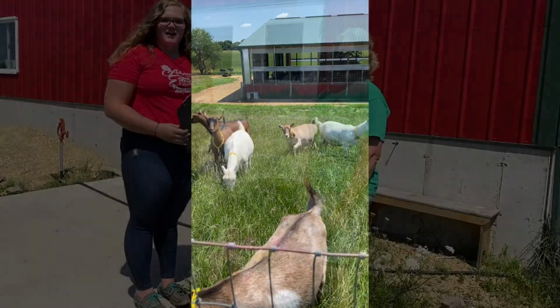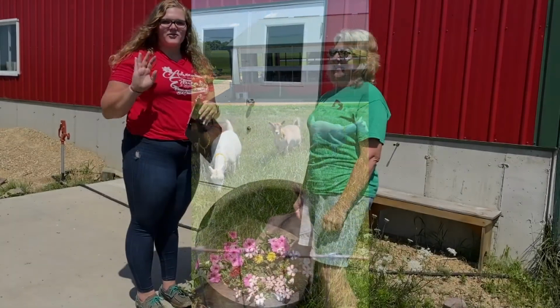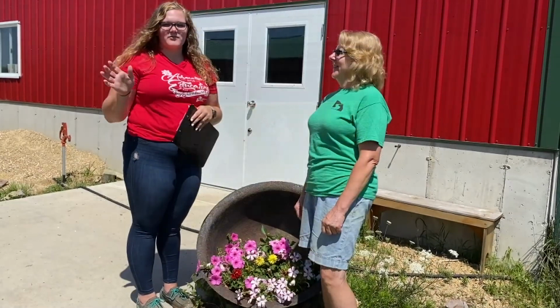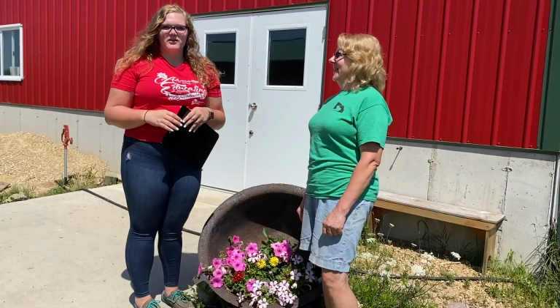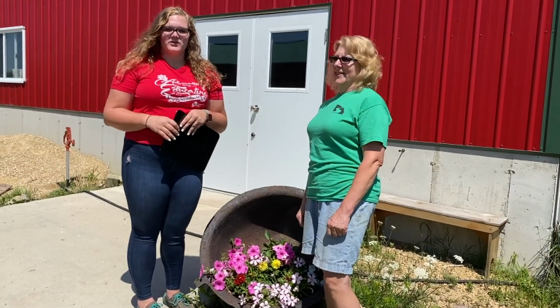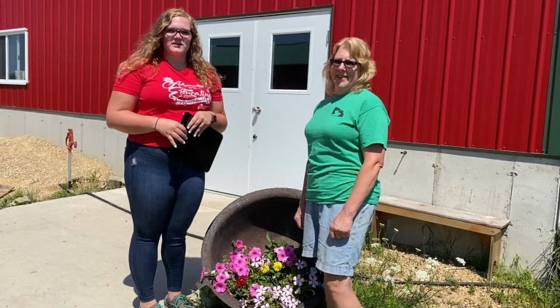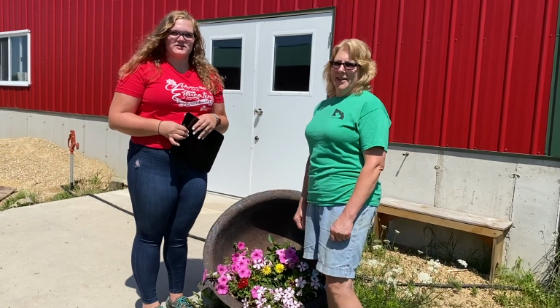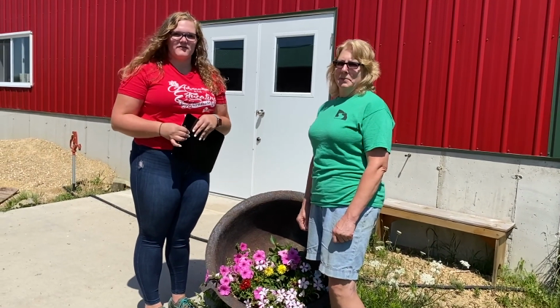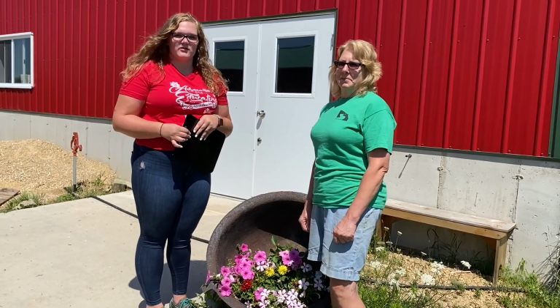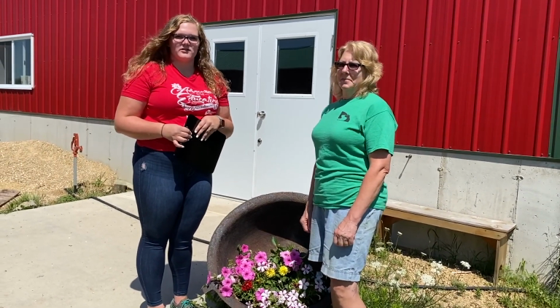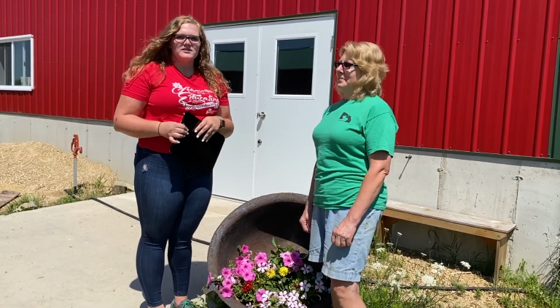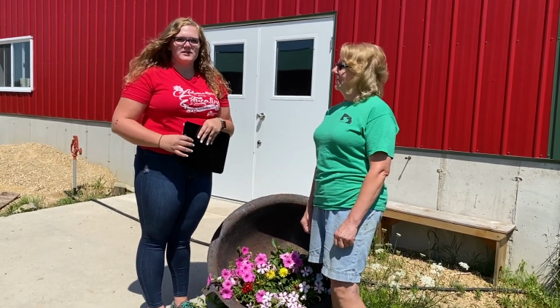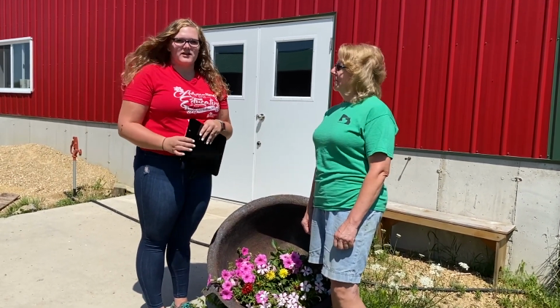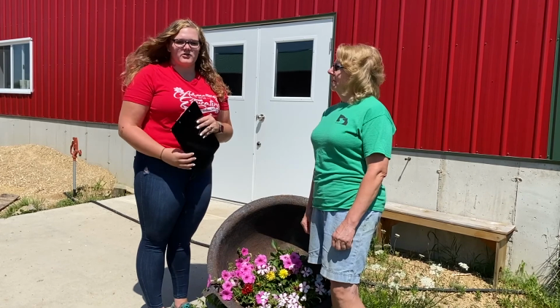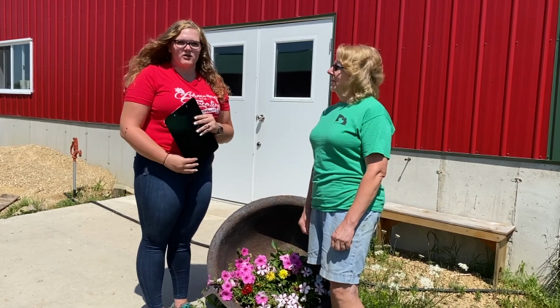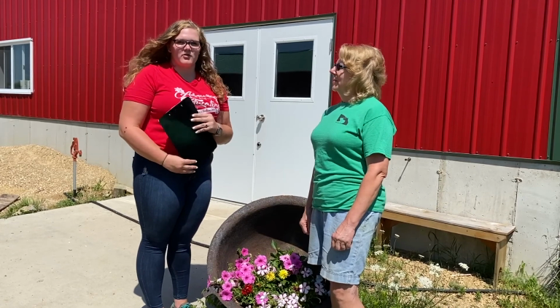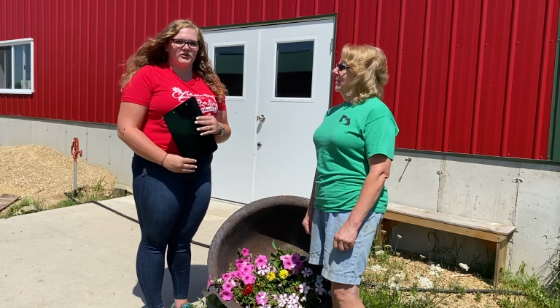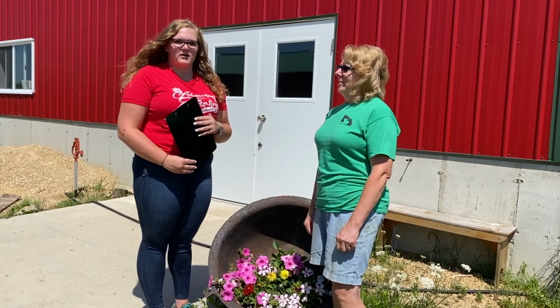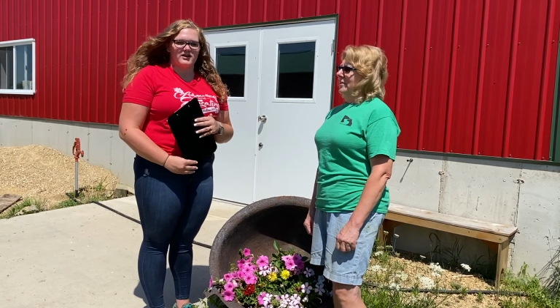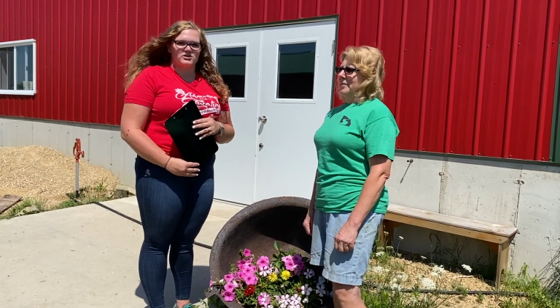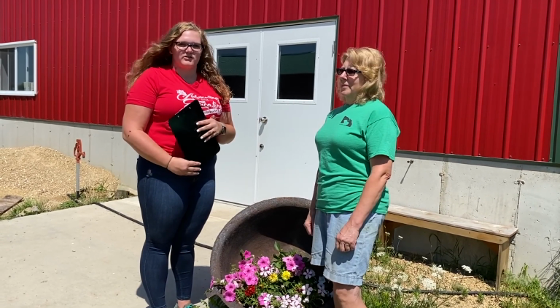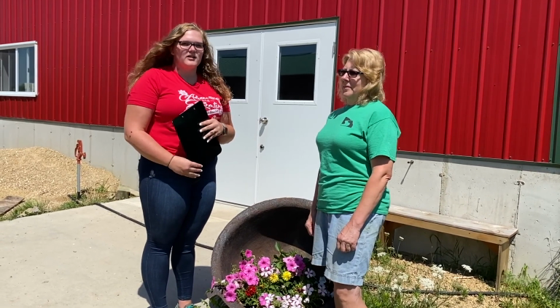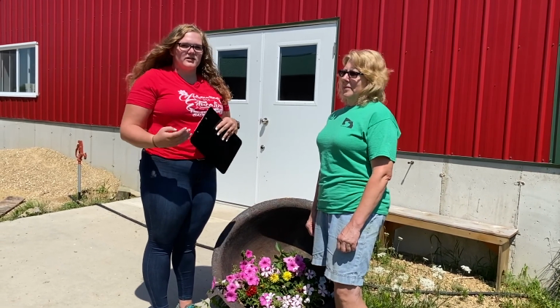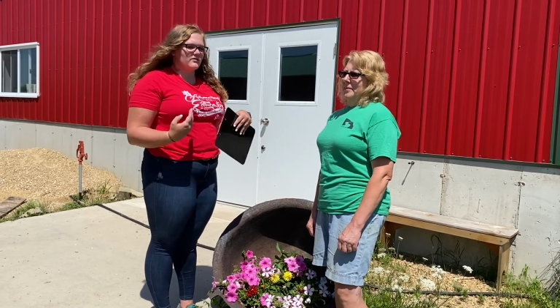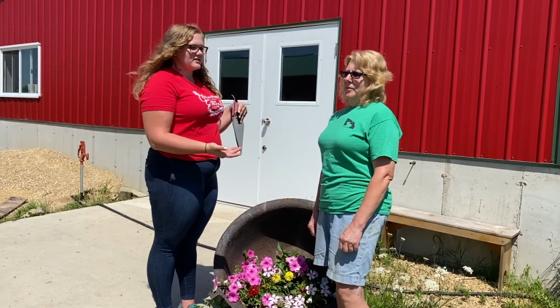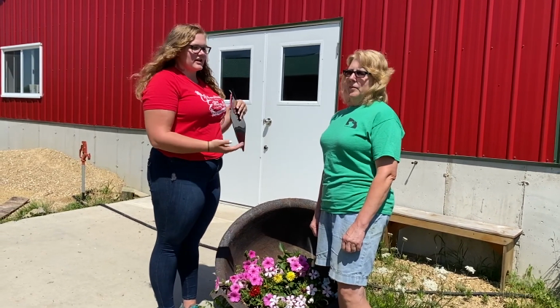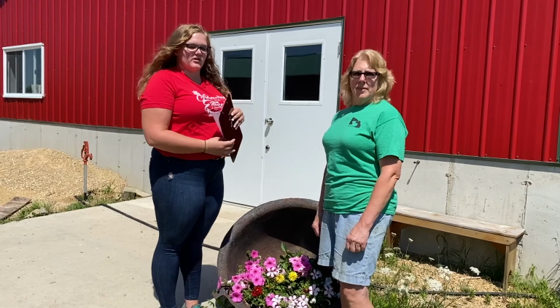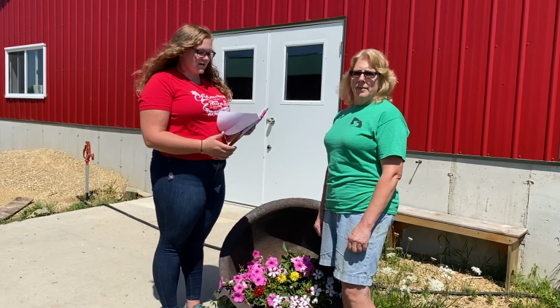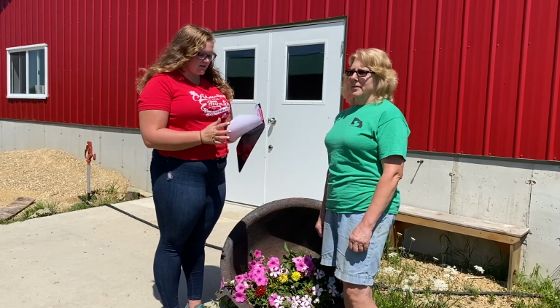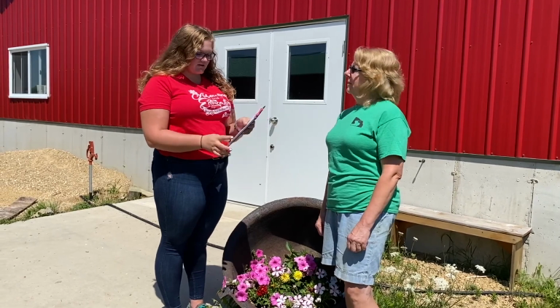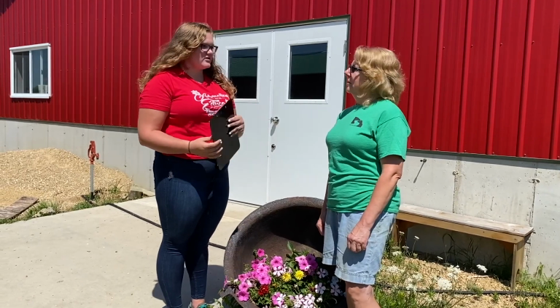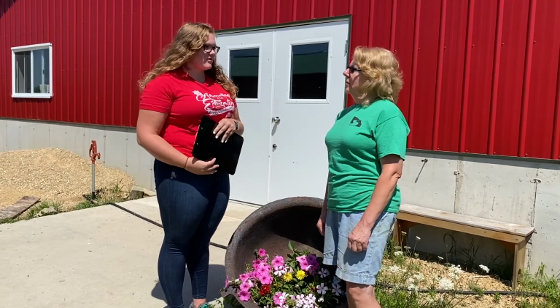Hi everyone, I'm Kaylin Miller, the 2020 Stevenson County Farm Bureau intern. Today we're at Steve and Angie Burr's goat farm called Burr Creek Farms, located in Orangeville, Illinois. Here to interview with us is Angie Burr. Why don't you tell us about yourself and the history of your farm?